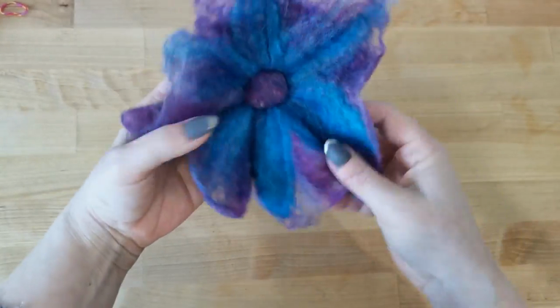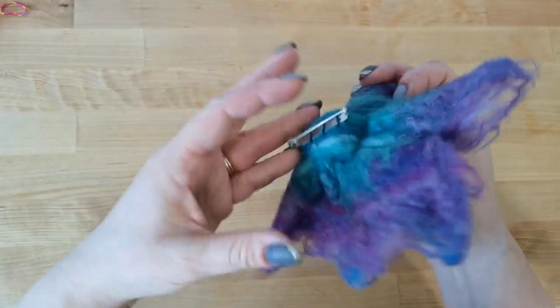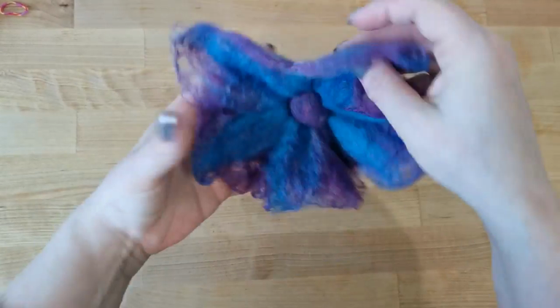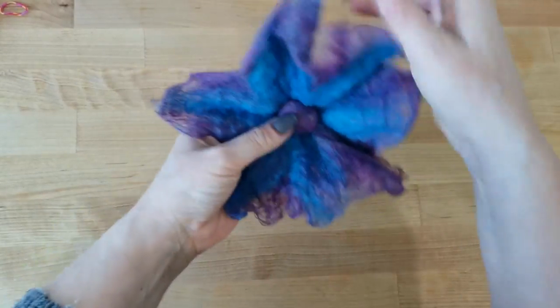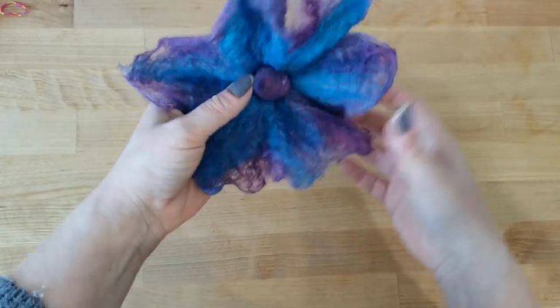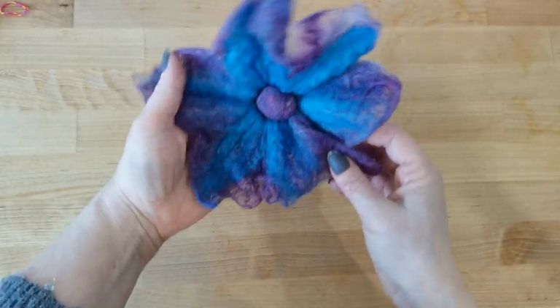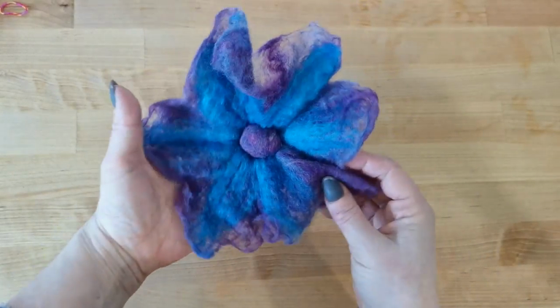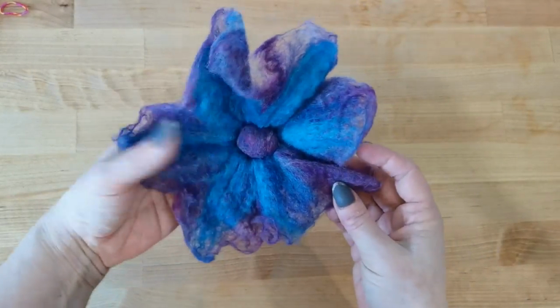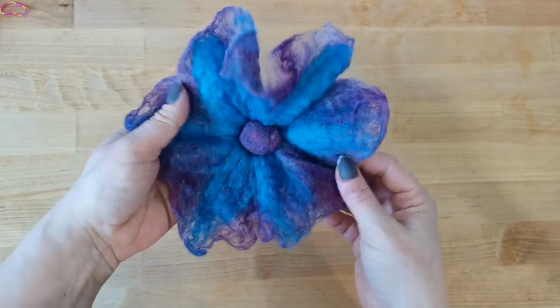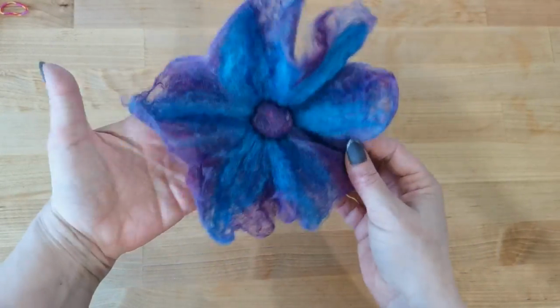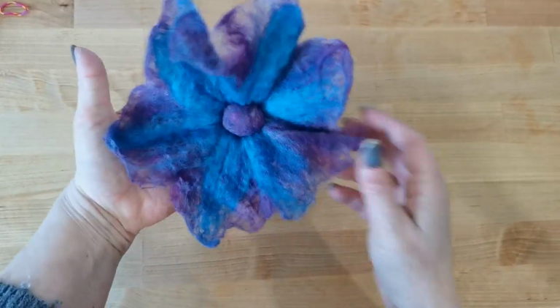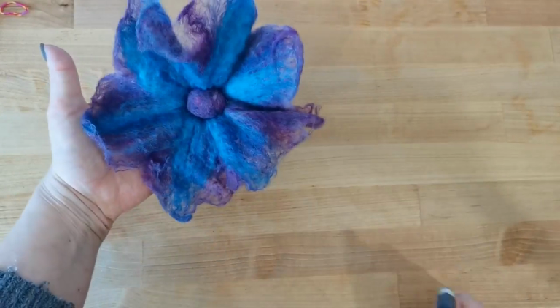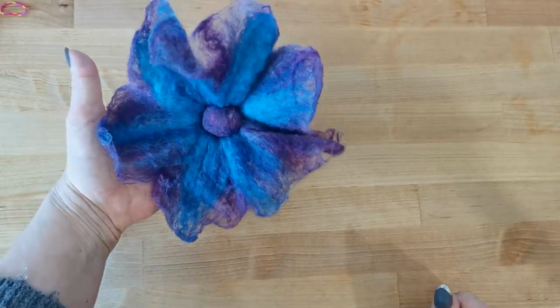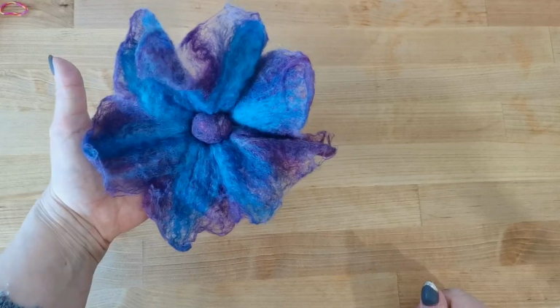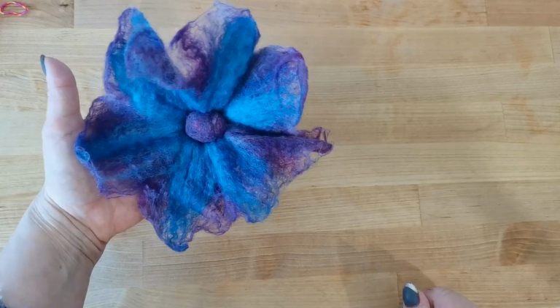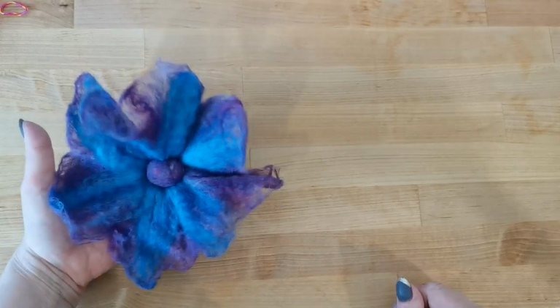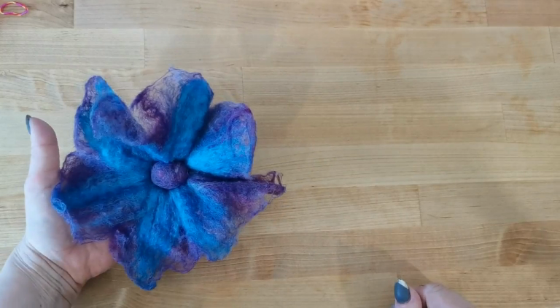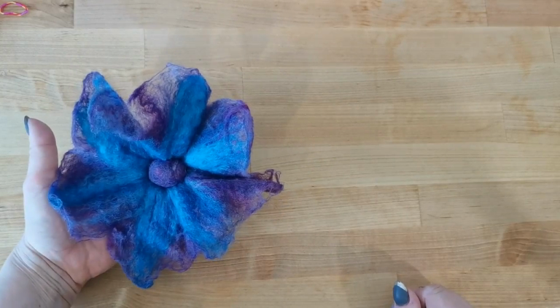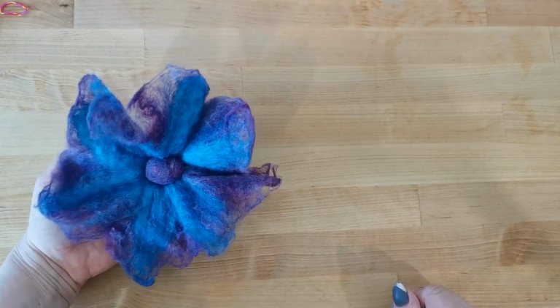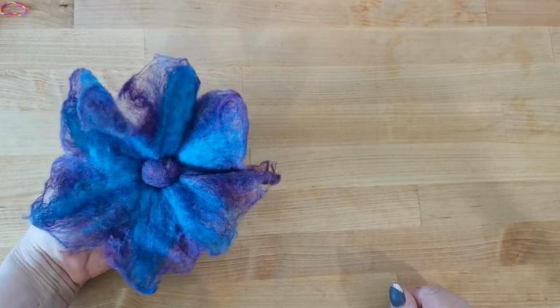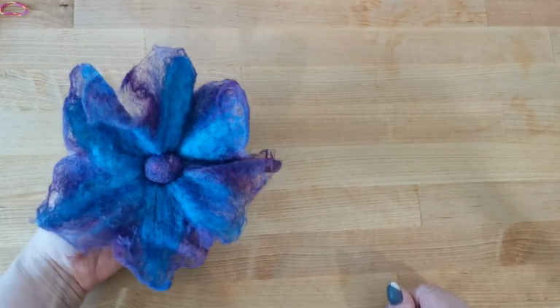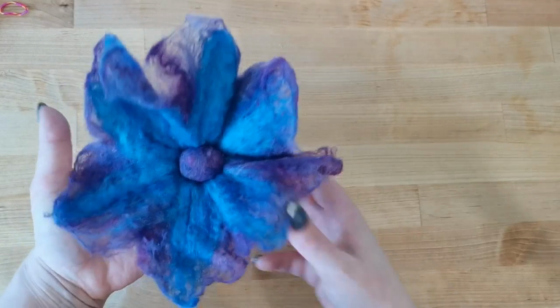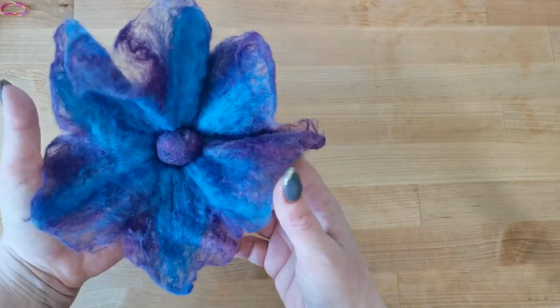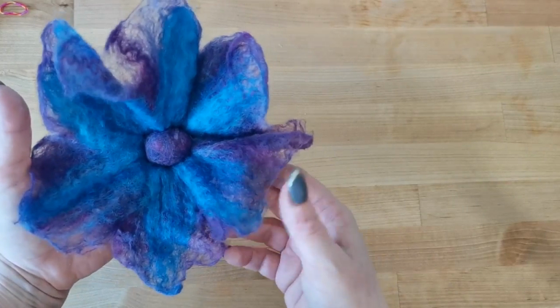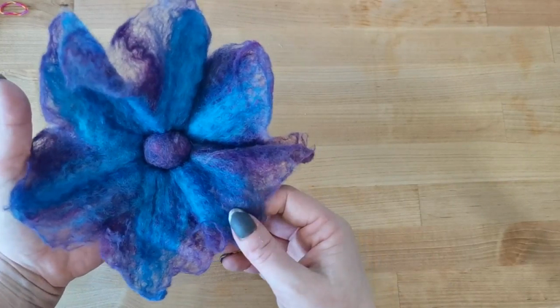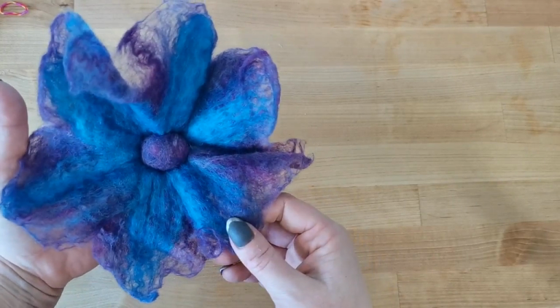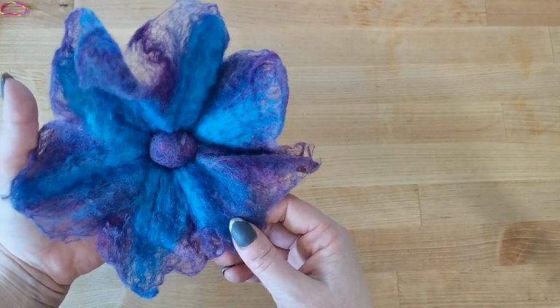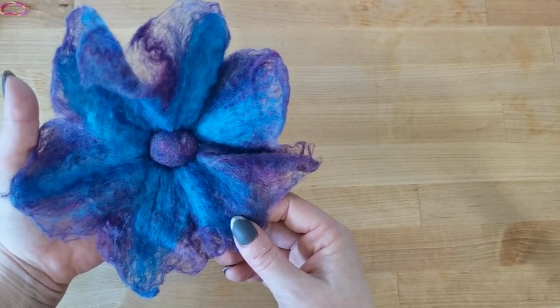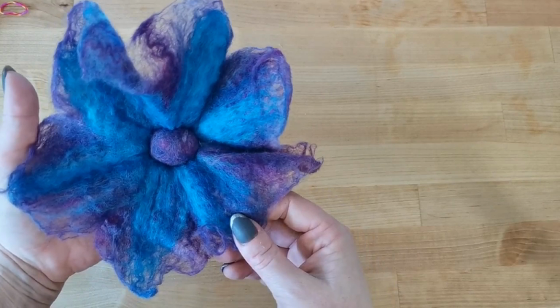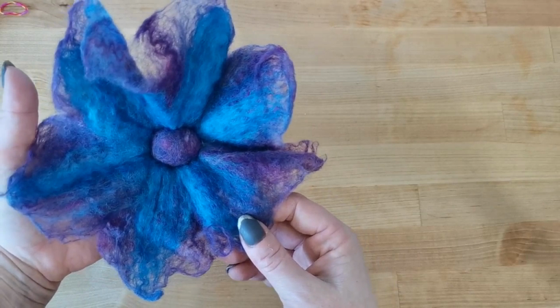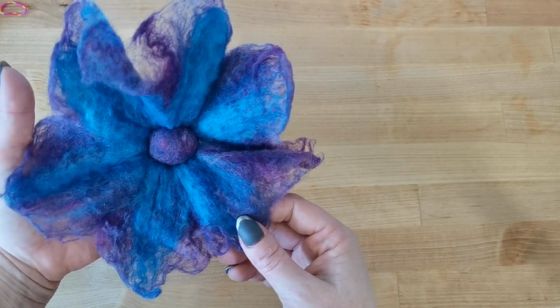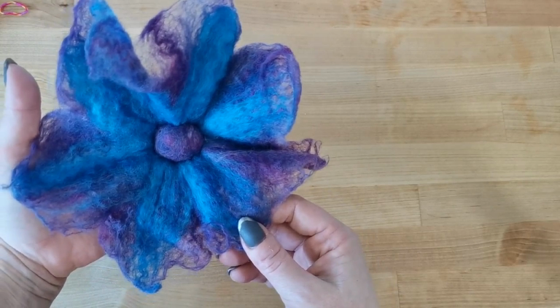So that is the completed wet felted flower. I hope you have found this video helpful and I will see you again very soon. Happy crafting! Bye.